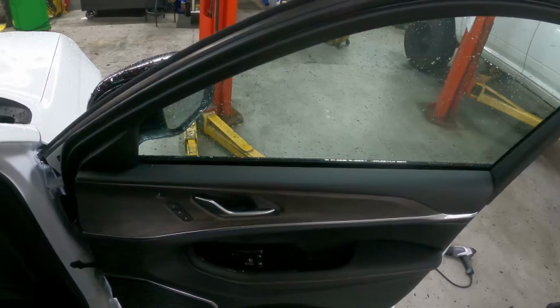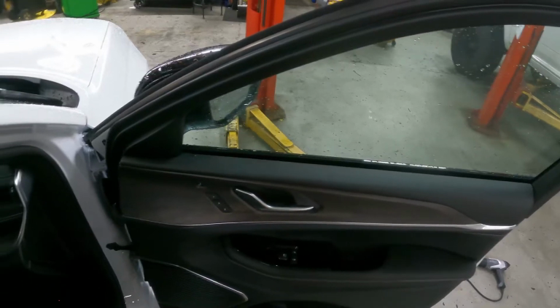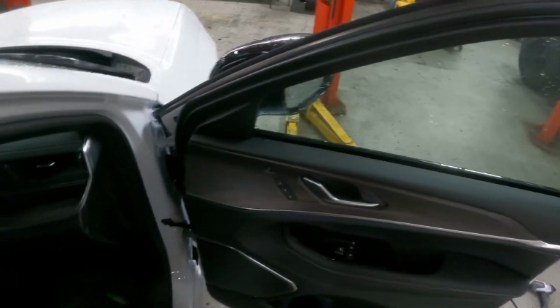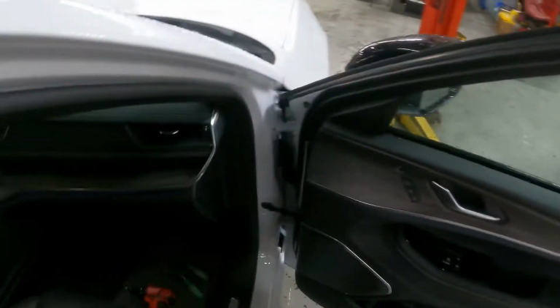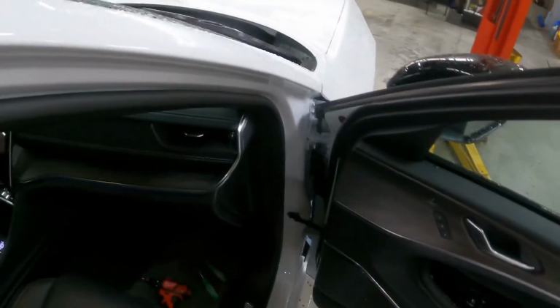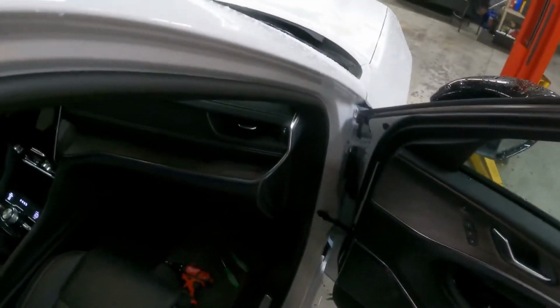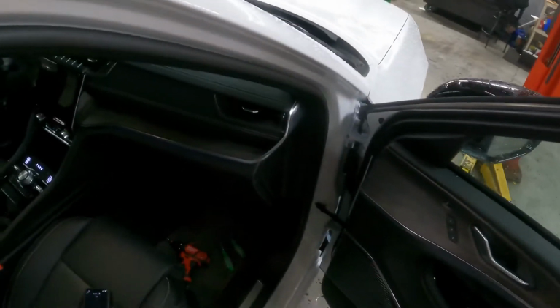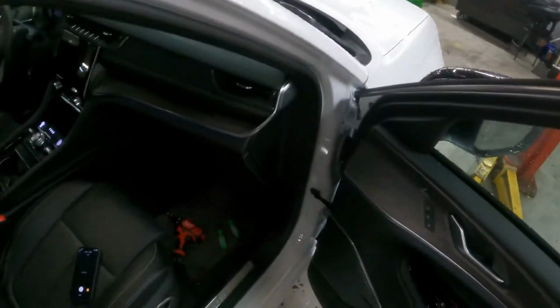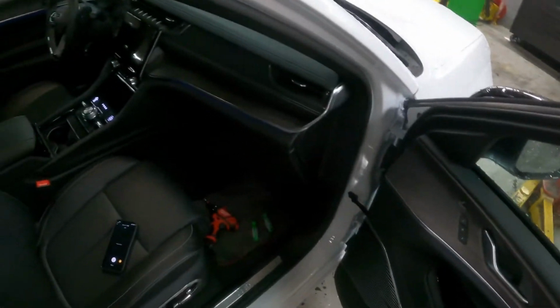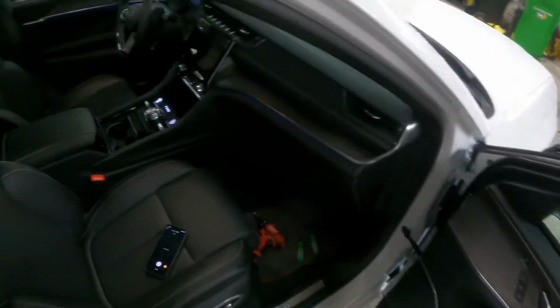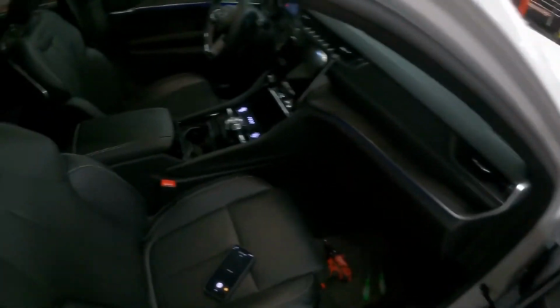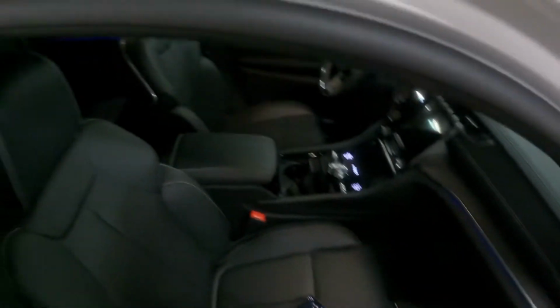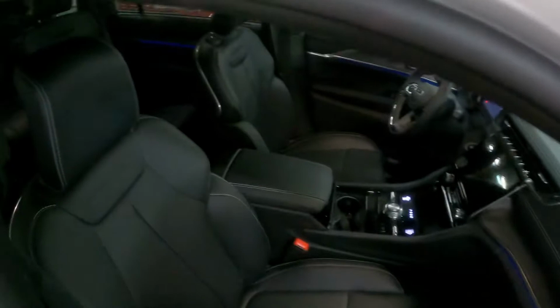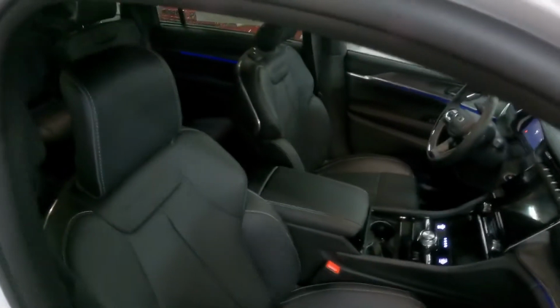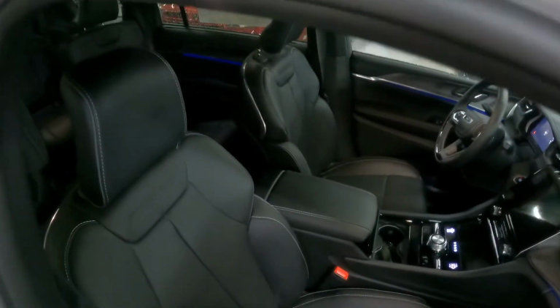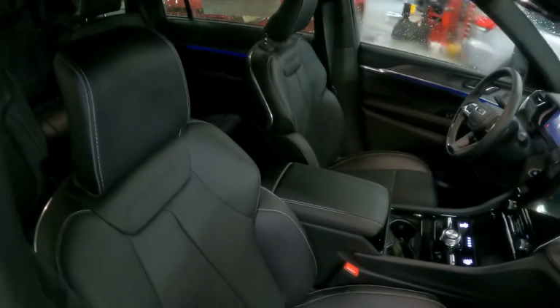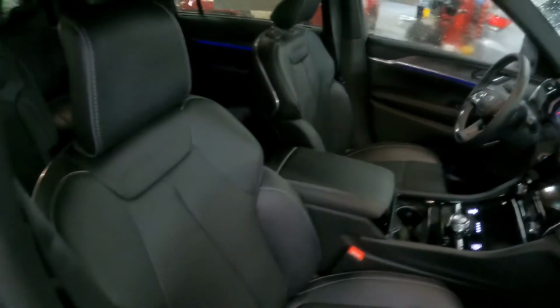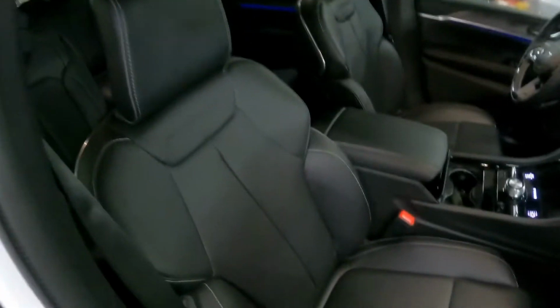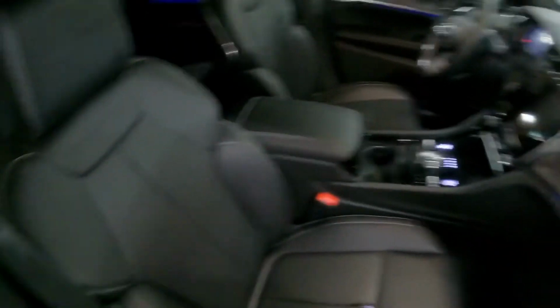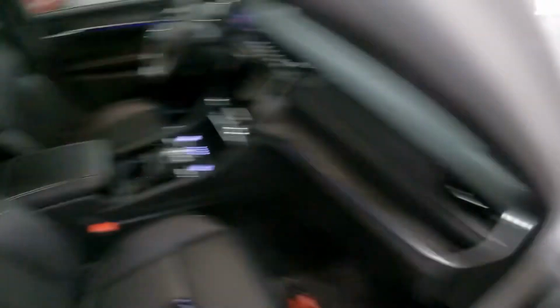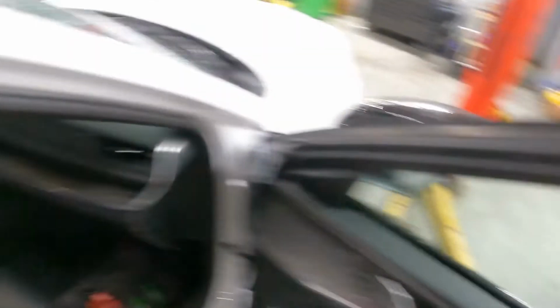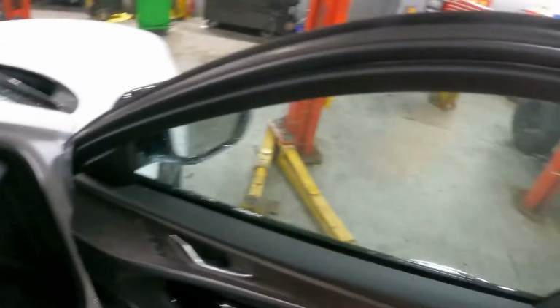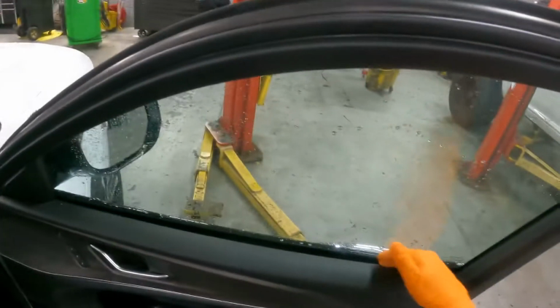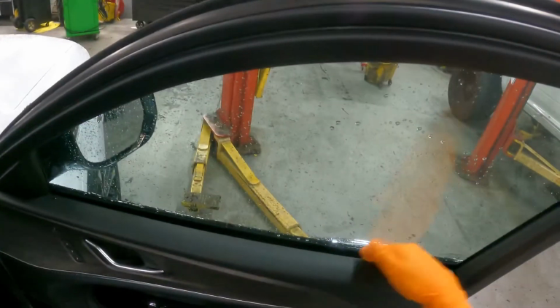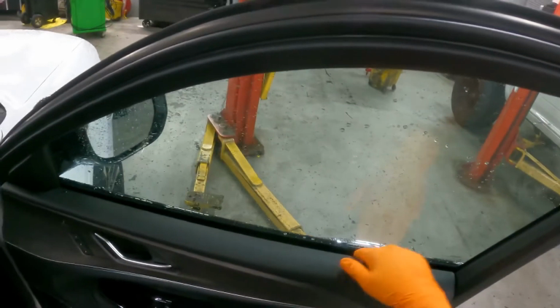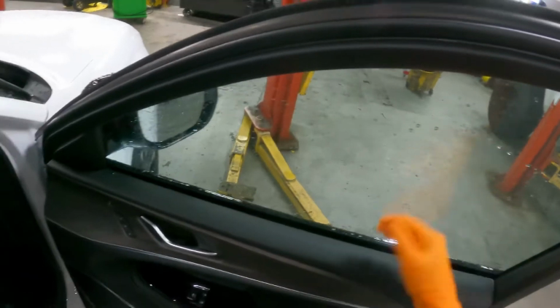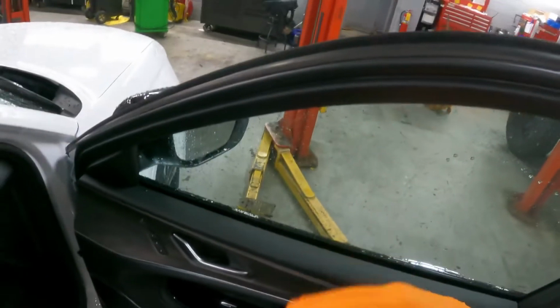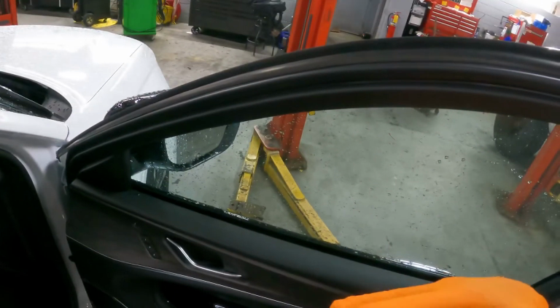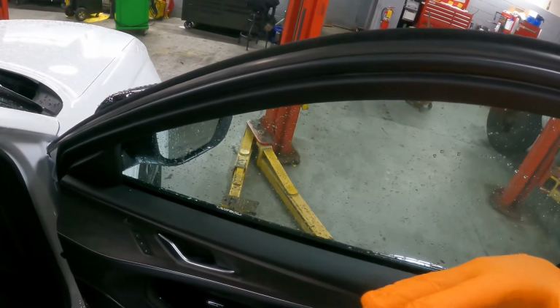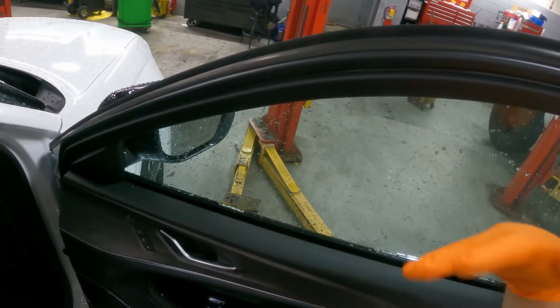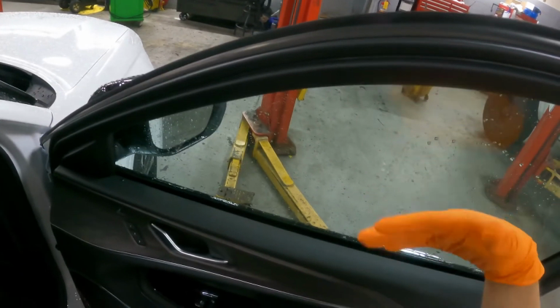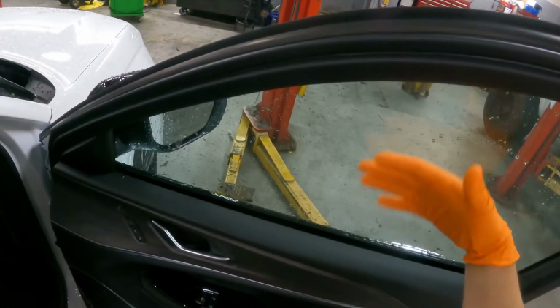The film trainer working on a 2021 Jeep Cherokee — look how beautiful this is, new body style, really pretty. I'm going to show you how to remove this gasket.